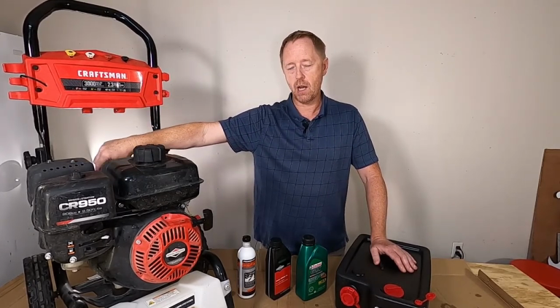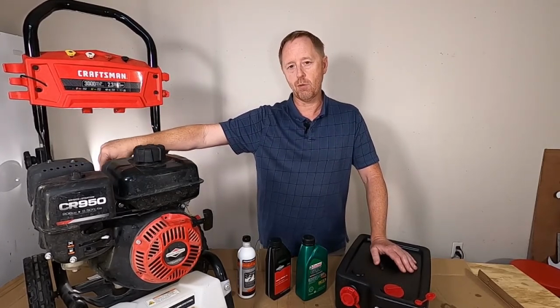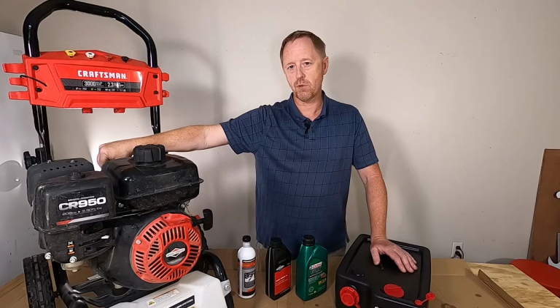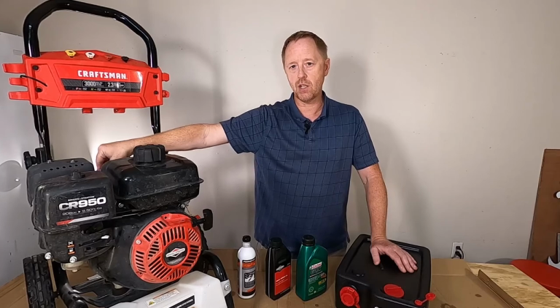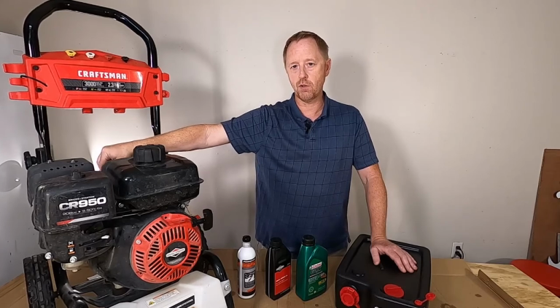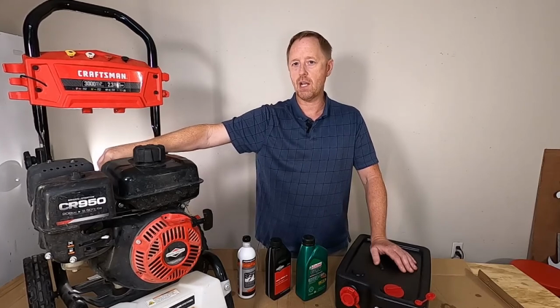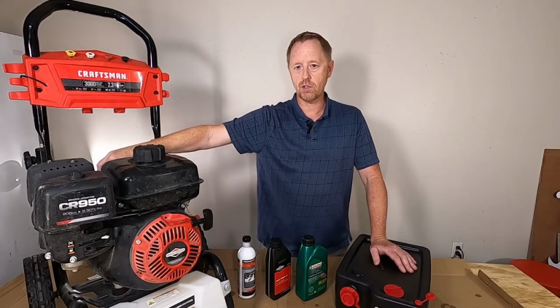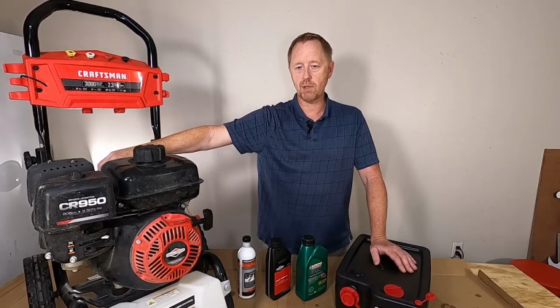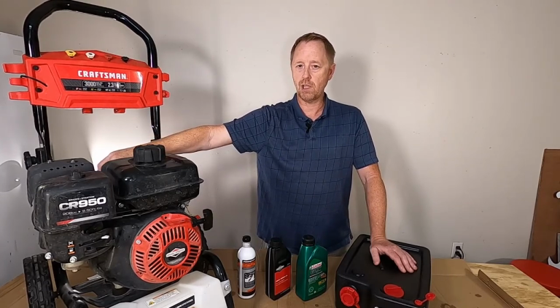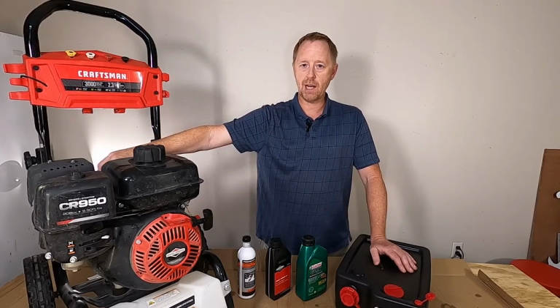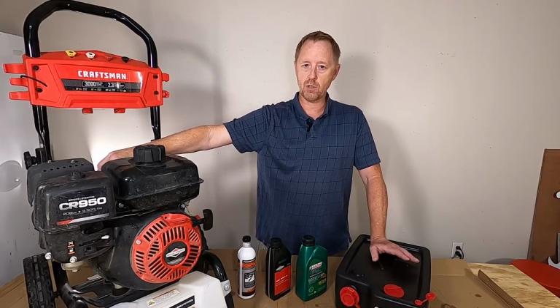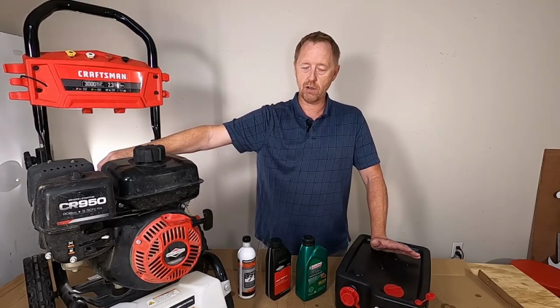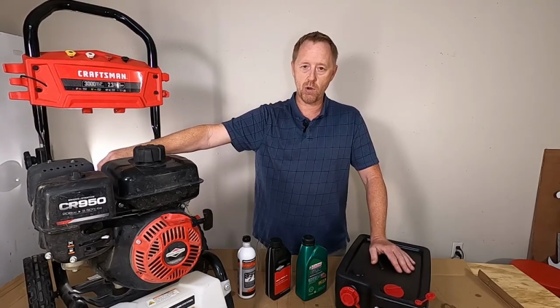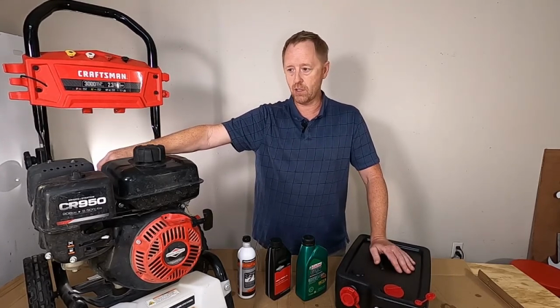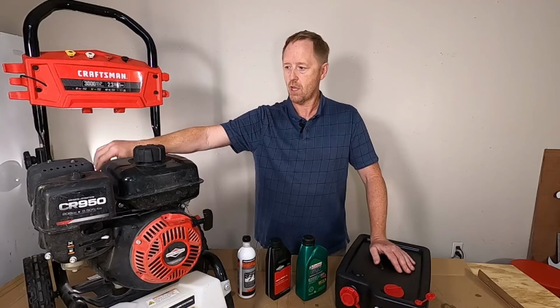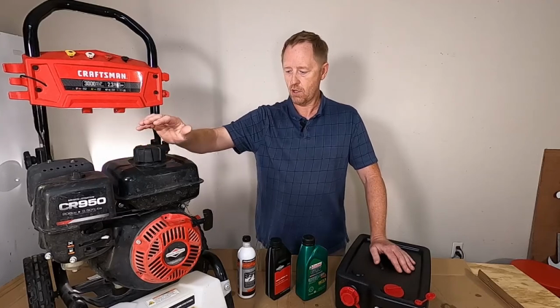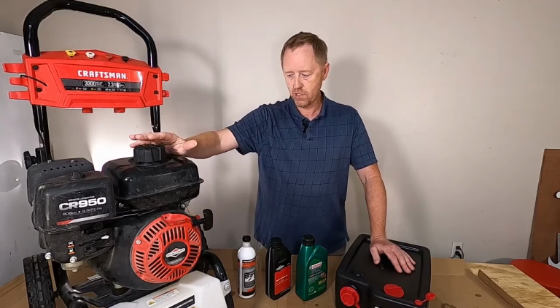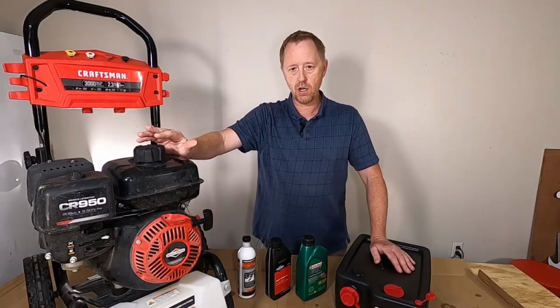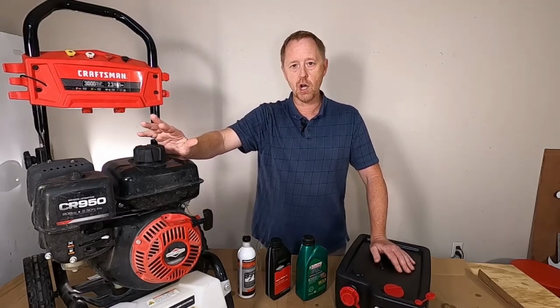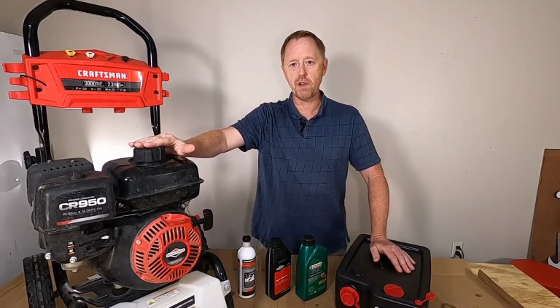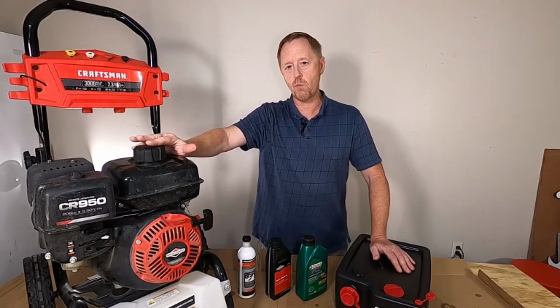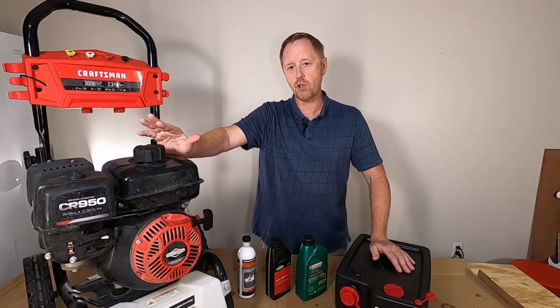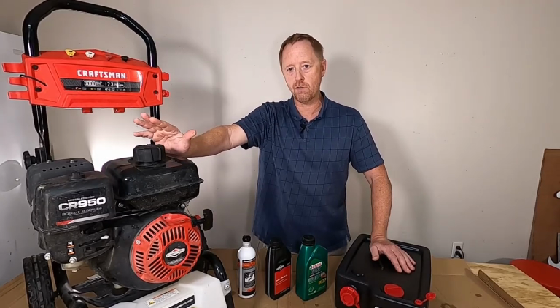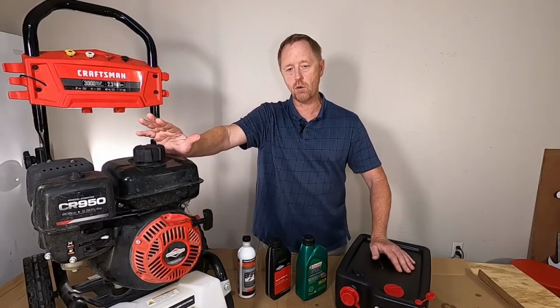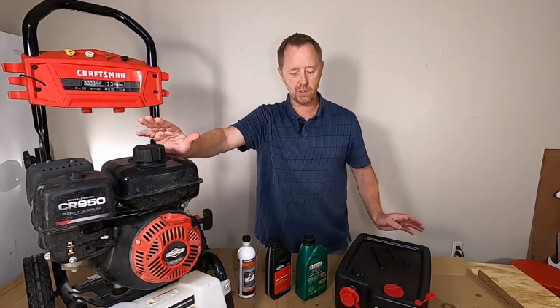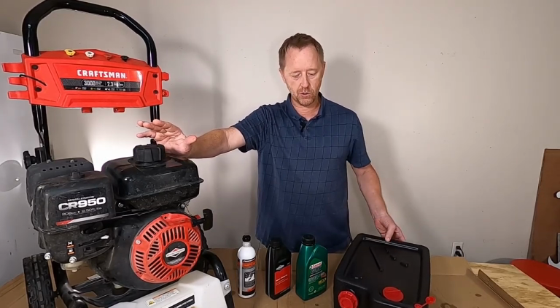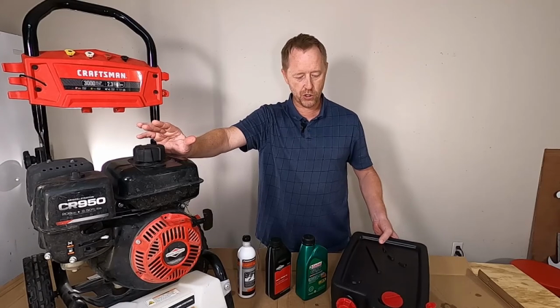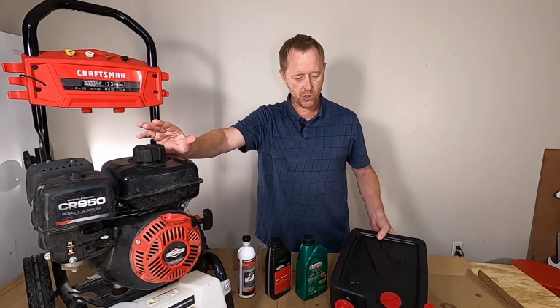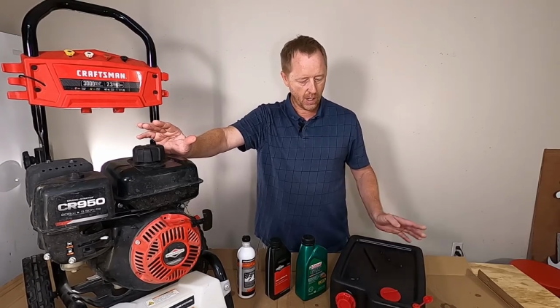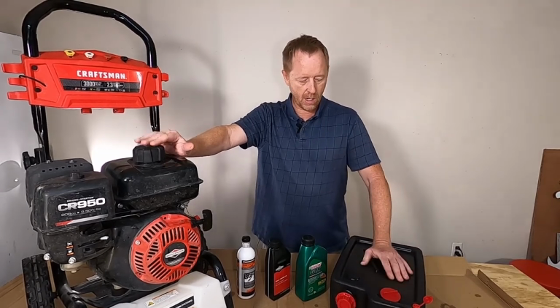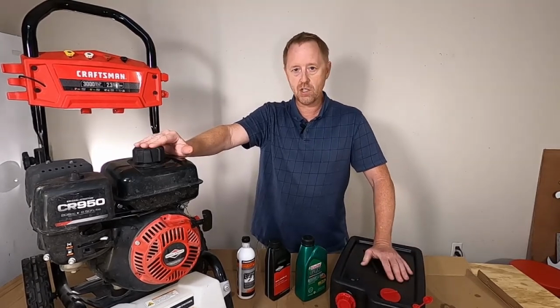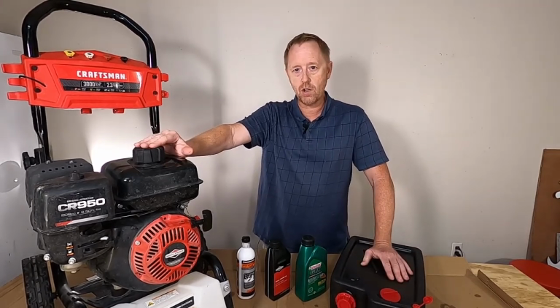A lot of people run these machines on full blast all the time and that's really a bad idea, especially if you're going to wash vehicles. So first let's talk about overfilling and why you should not overfill the oil, and then we're going to do an oil change. Let's get started.